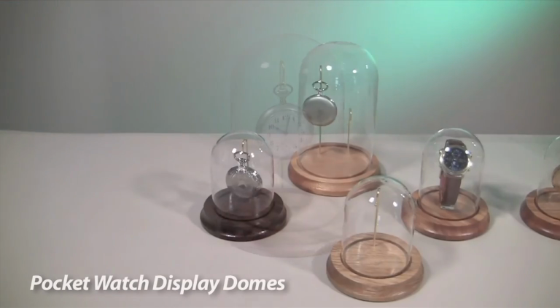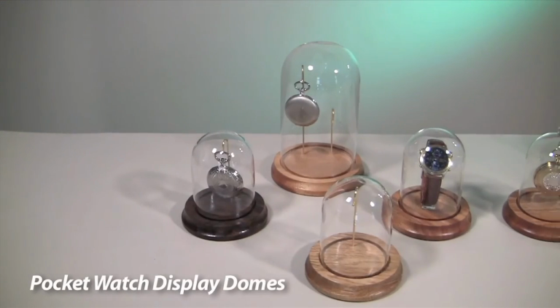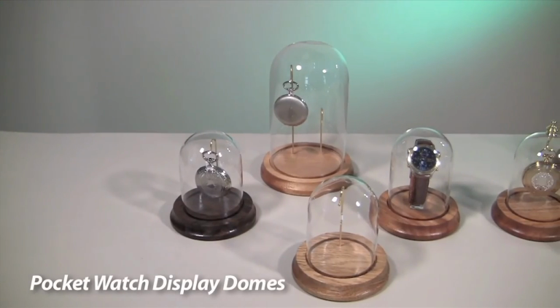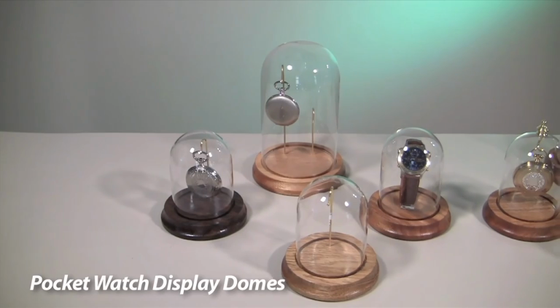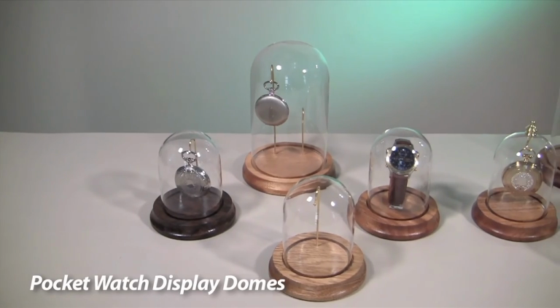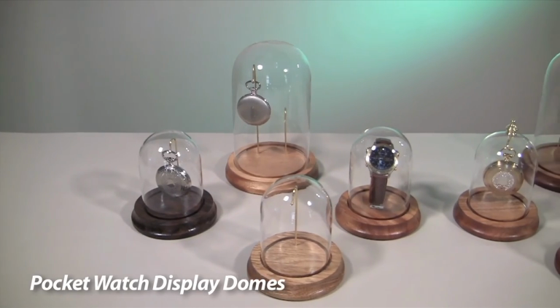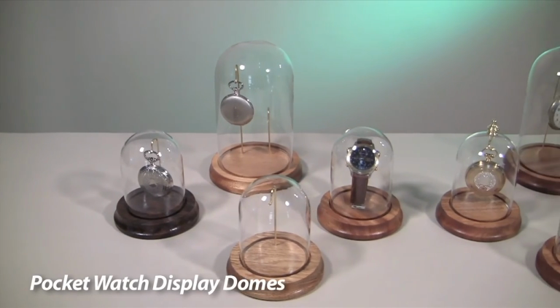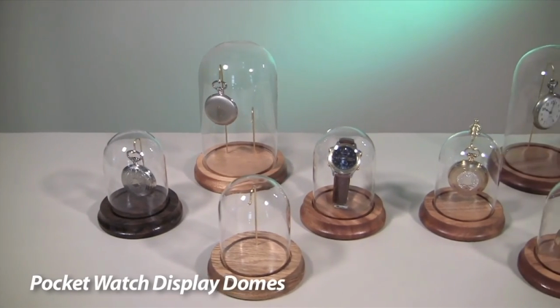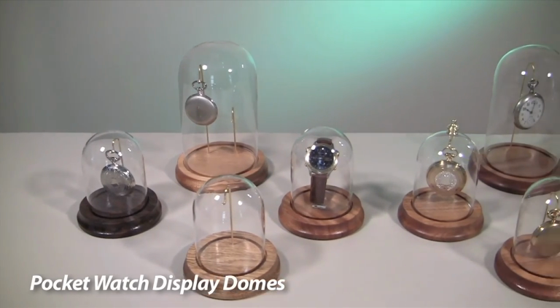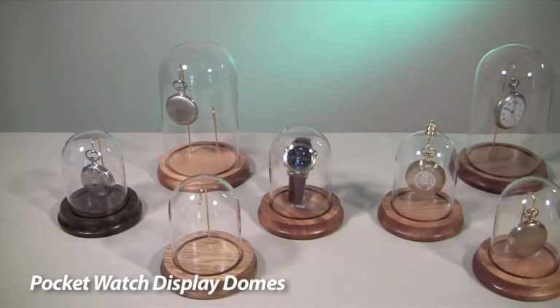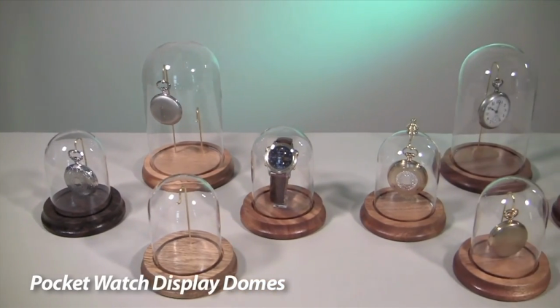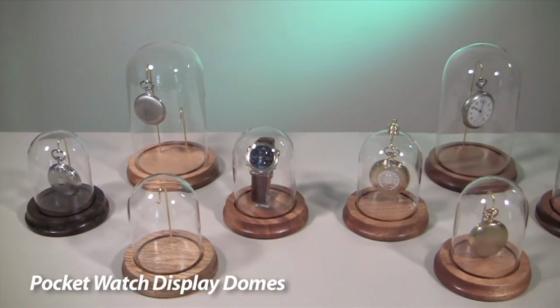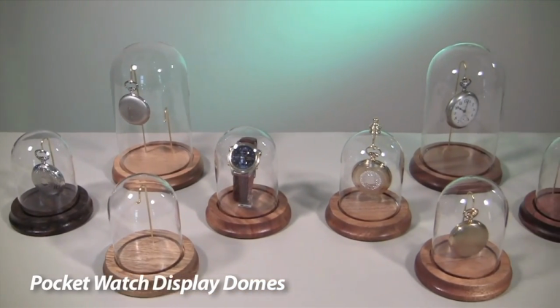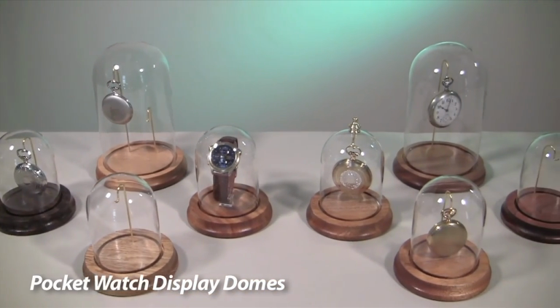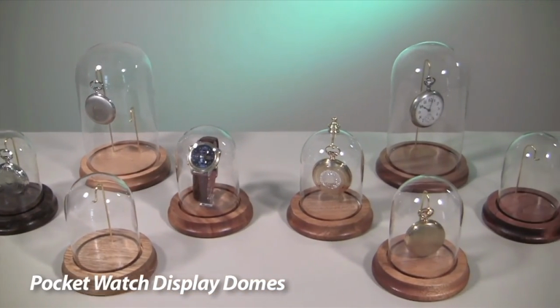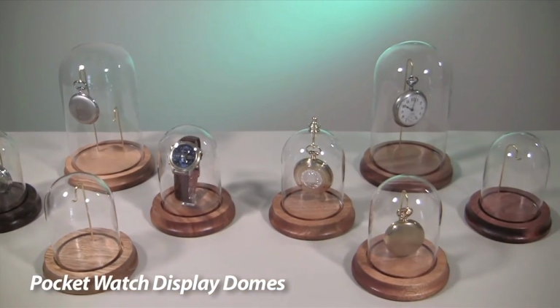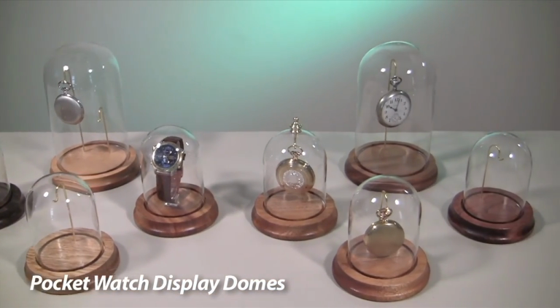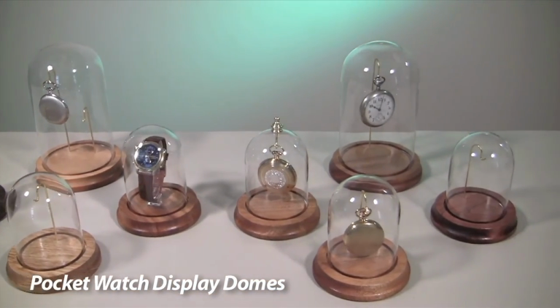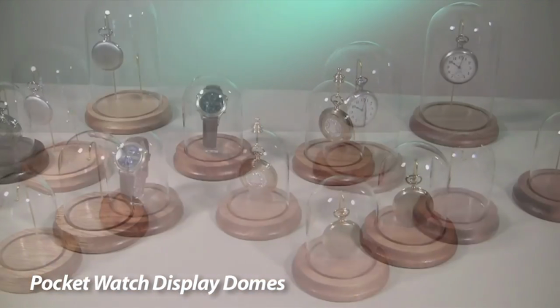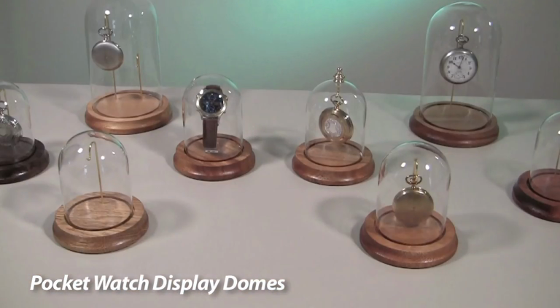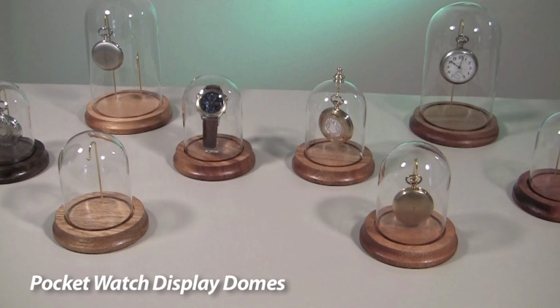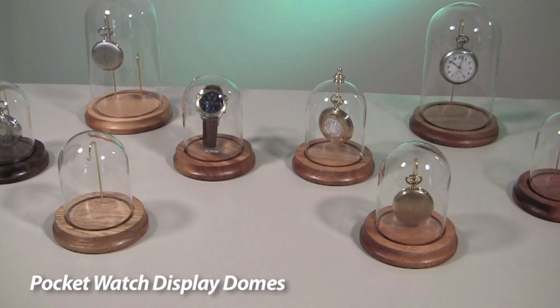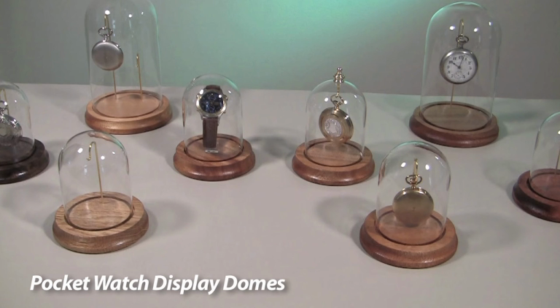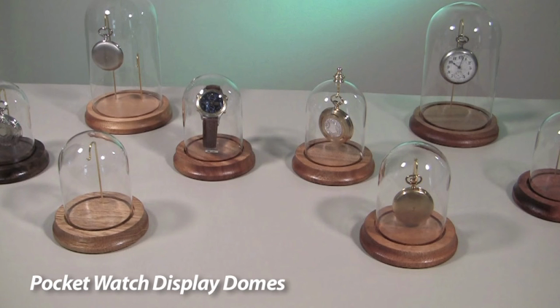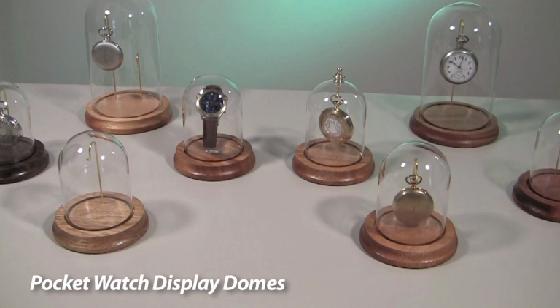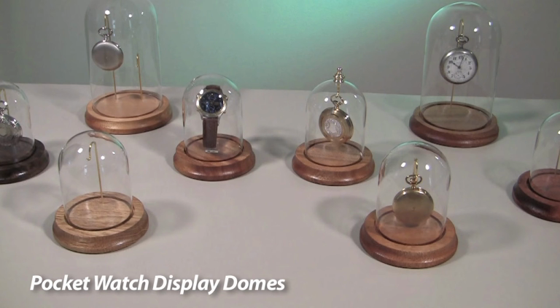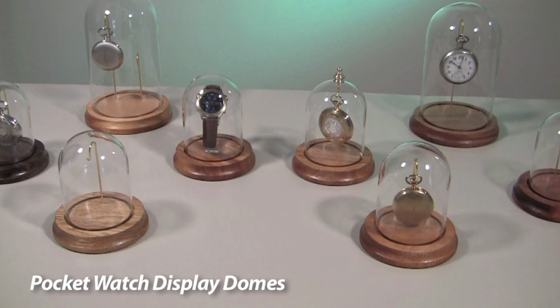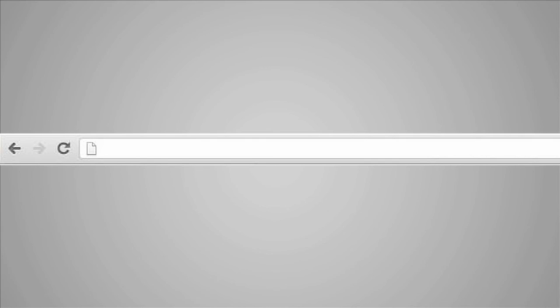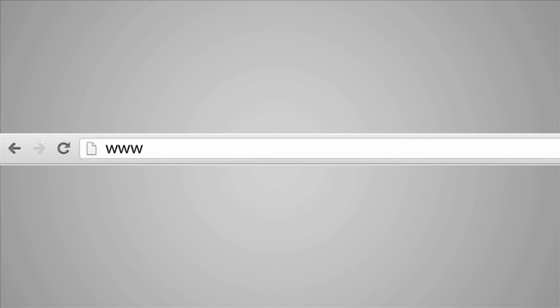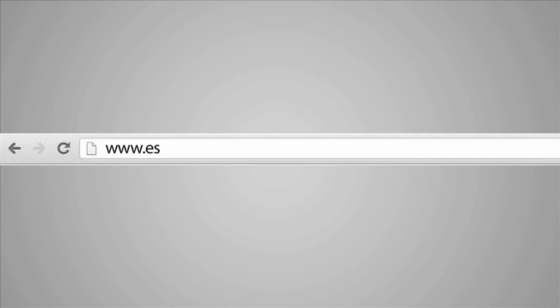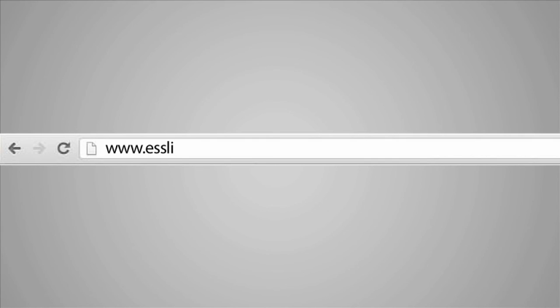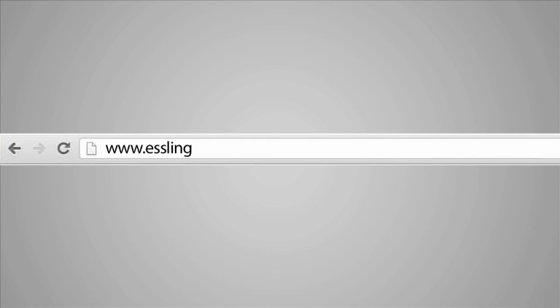These domes are the ideal gift for any watch lover or collector. Get yours today at Esslinger.com.